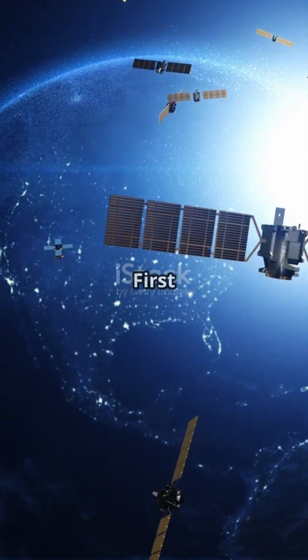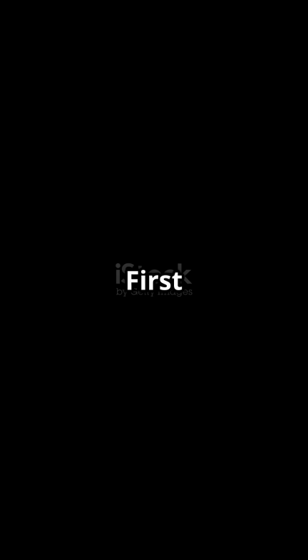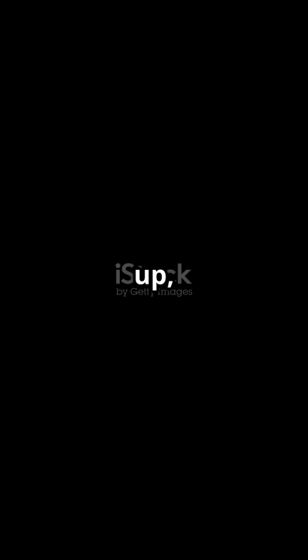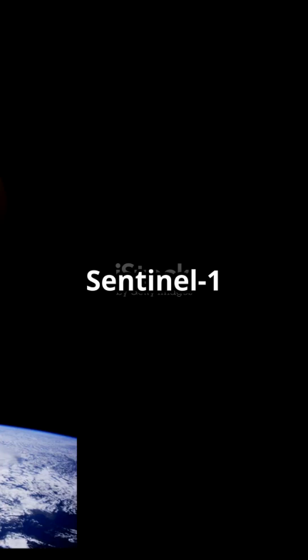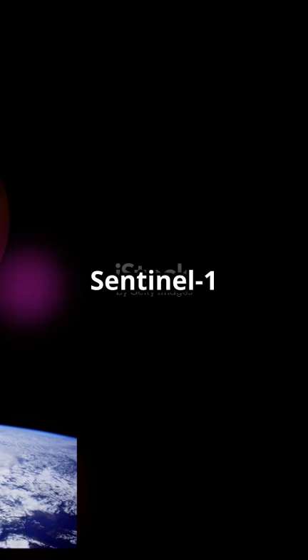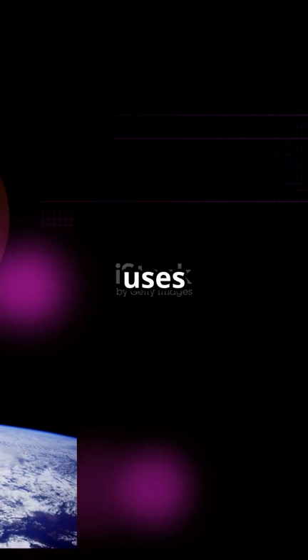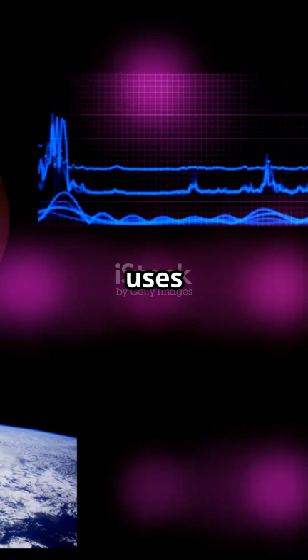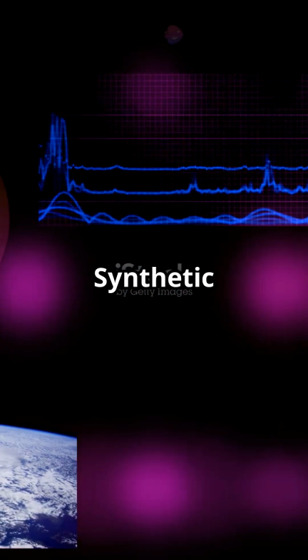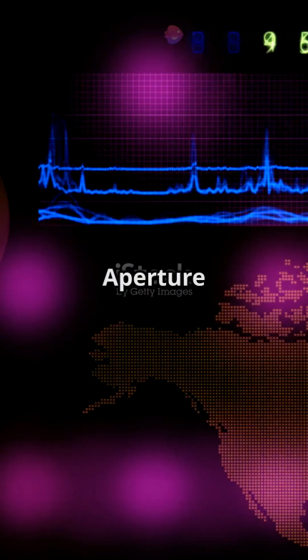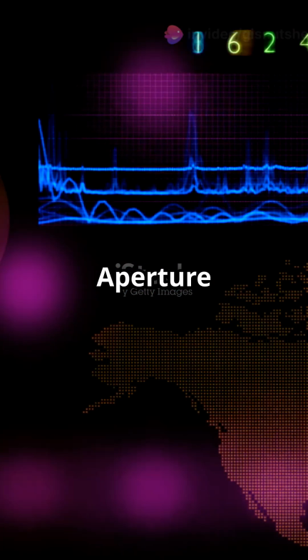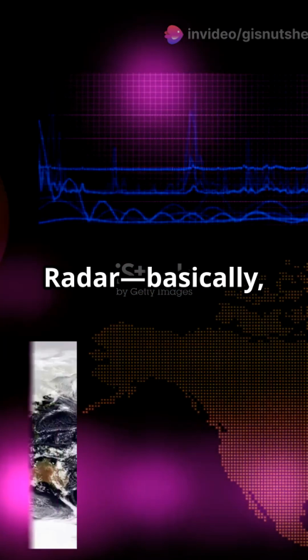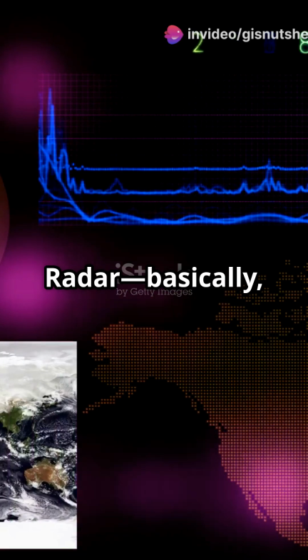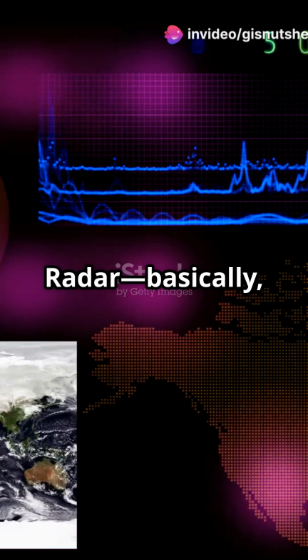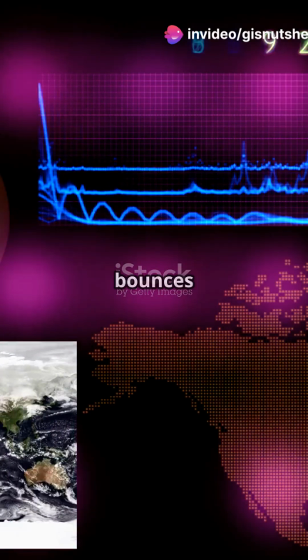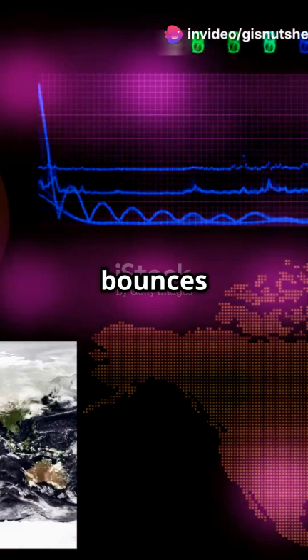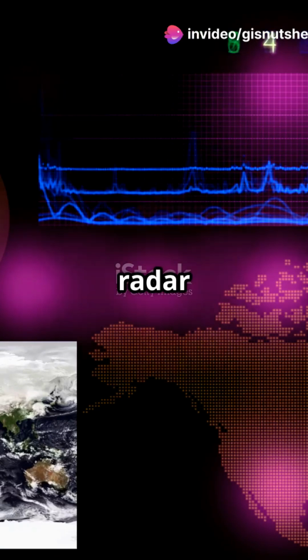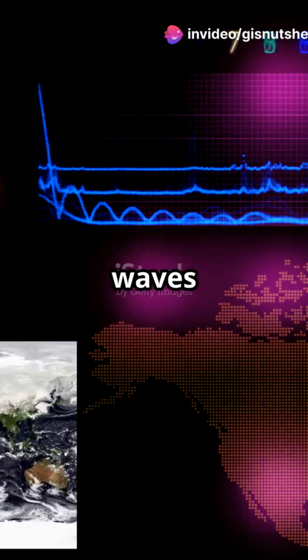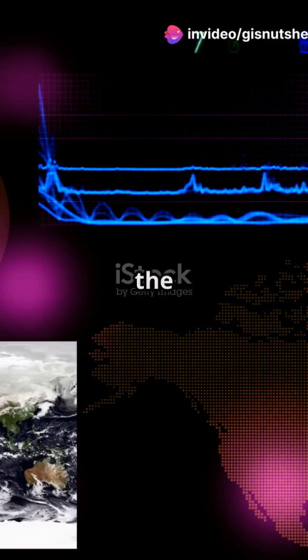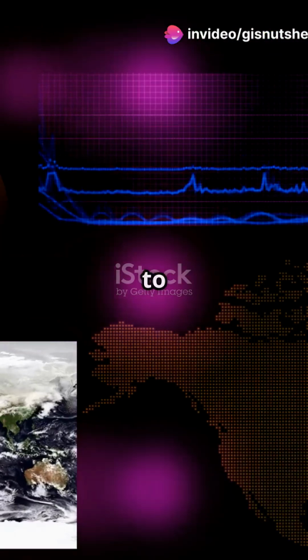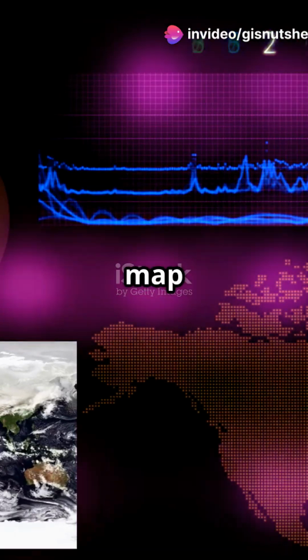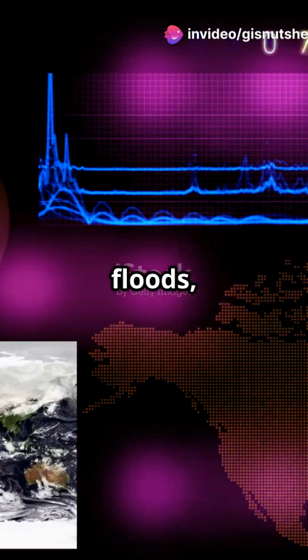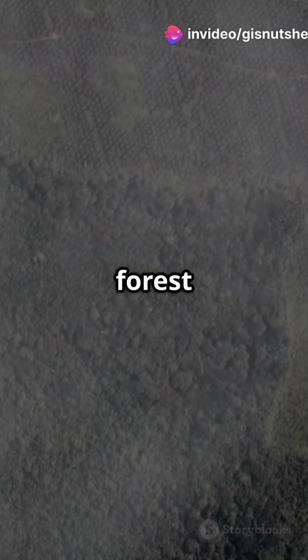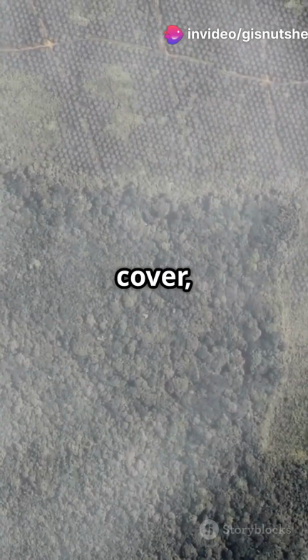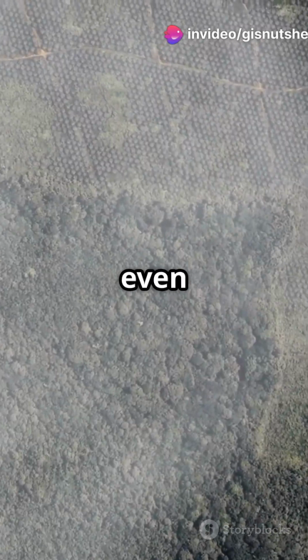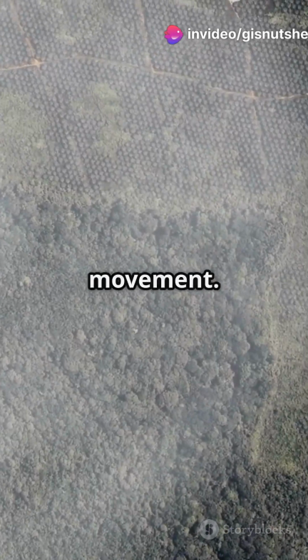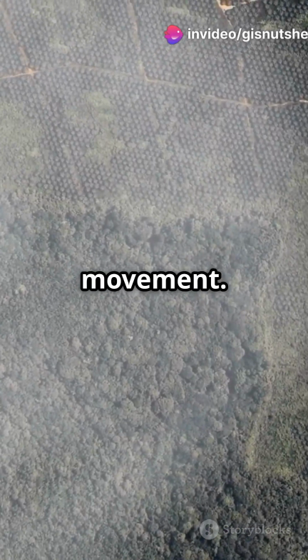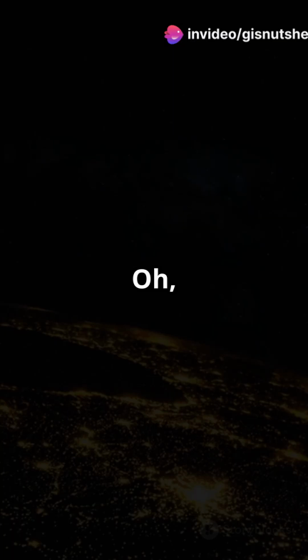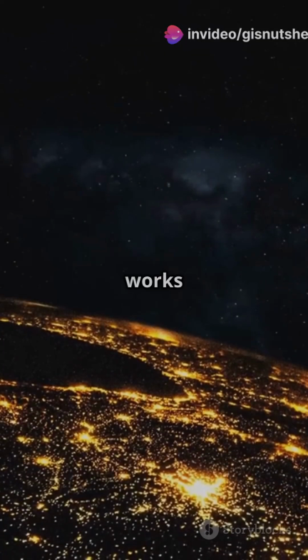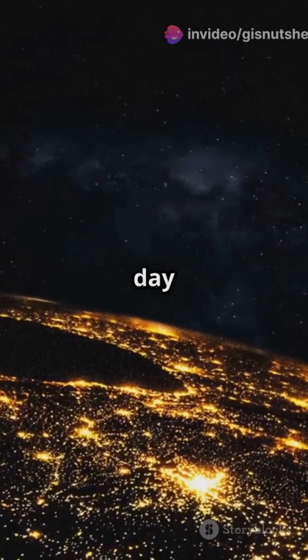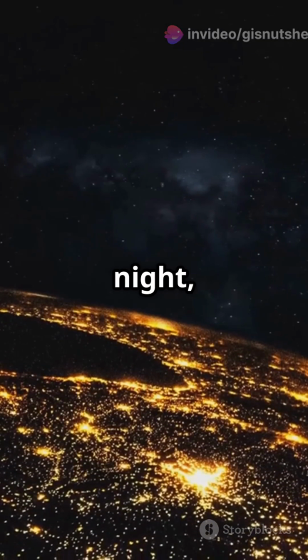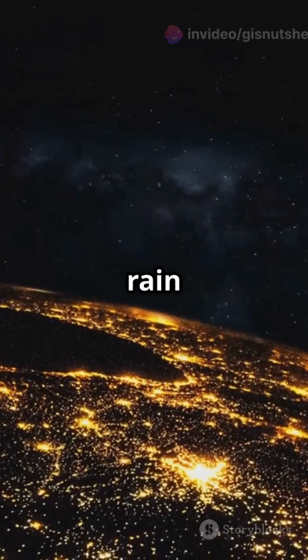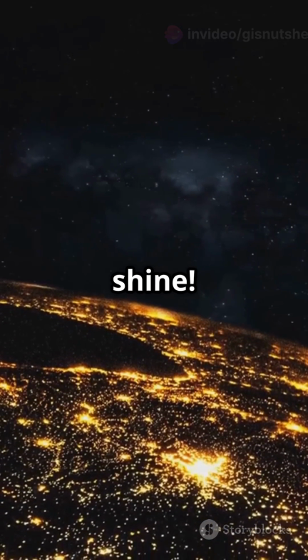First up, Sentinel-1 uses synthetic aperture radar. Basically, it bounces radar waves off the Earth to map floods, forest cover, and even ice movement. And it works day or night, rain or shine.